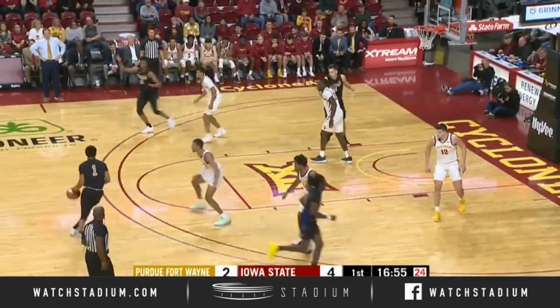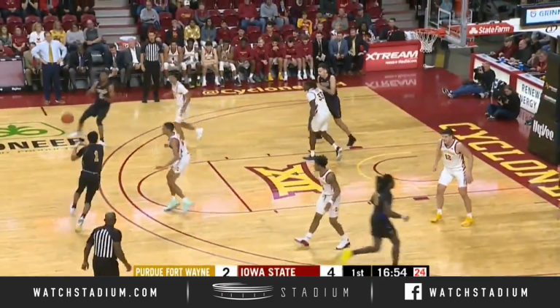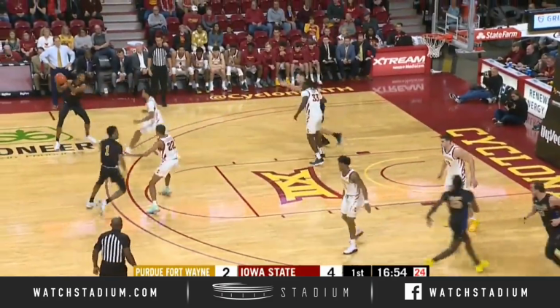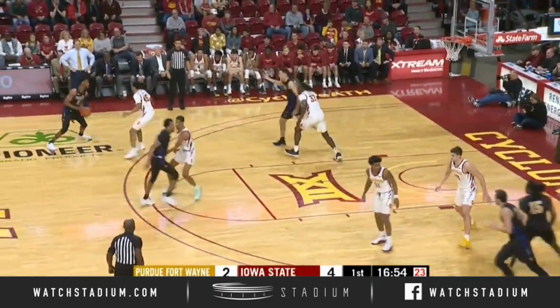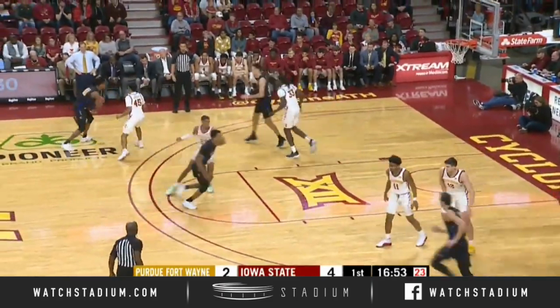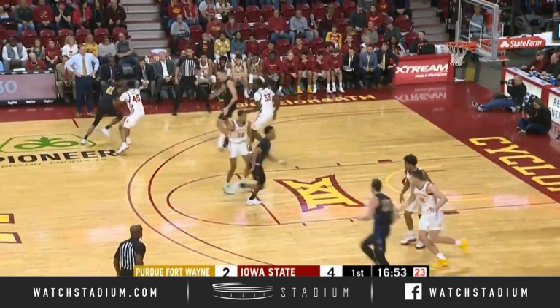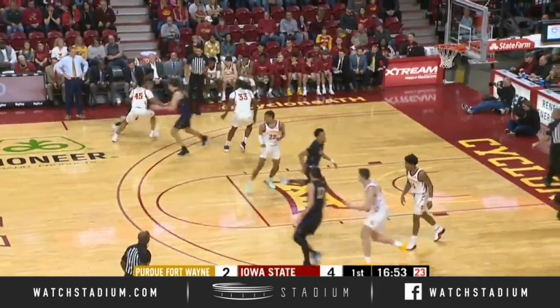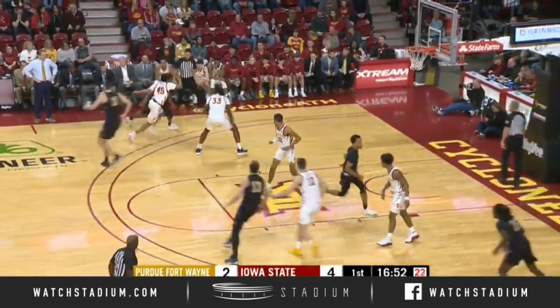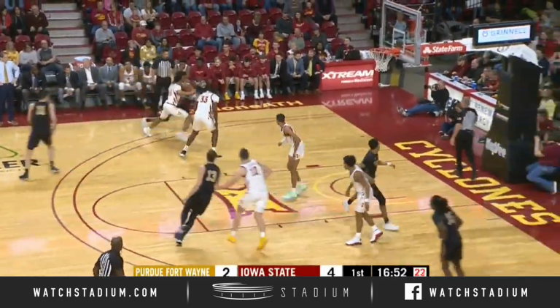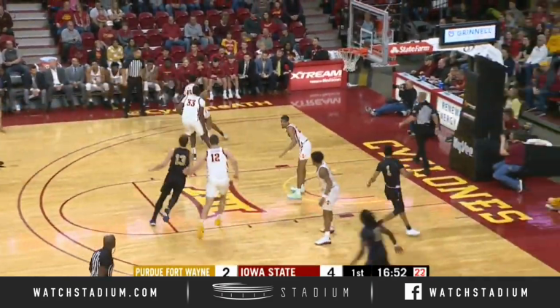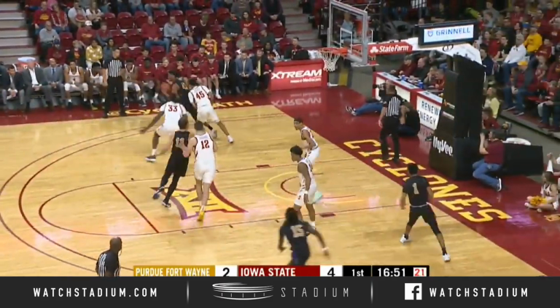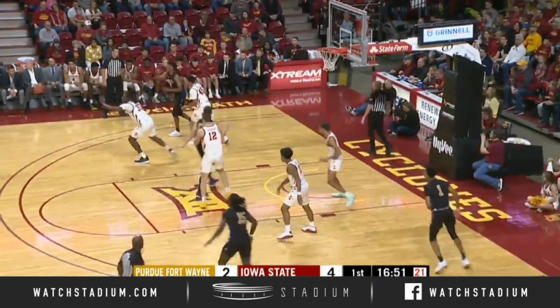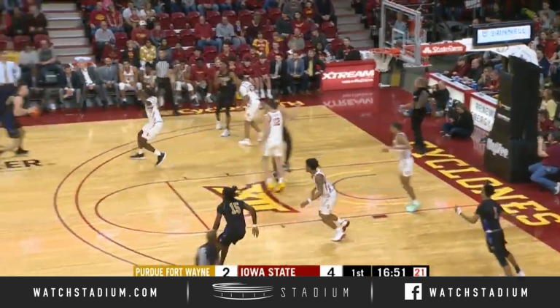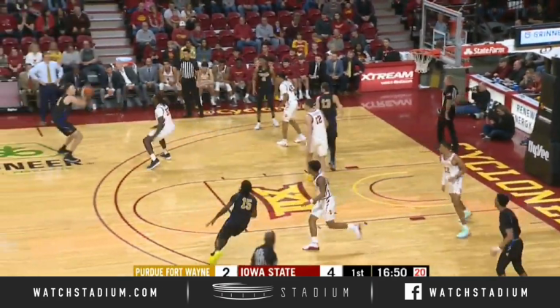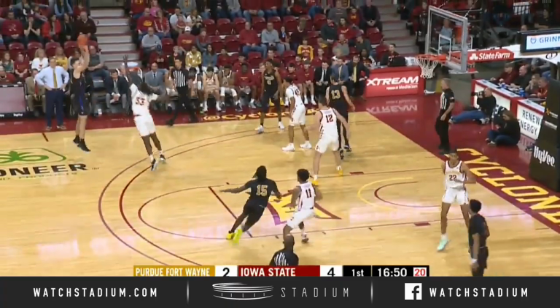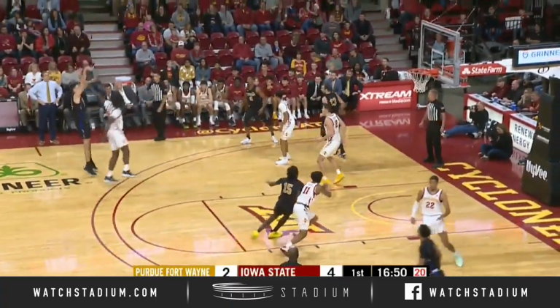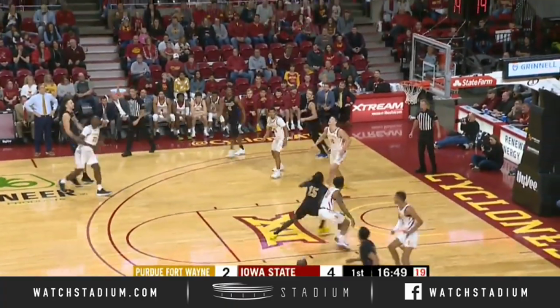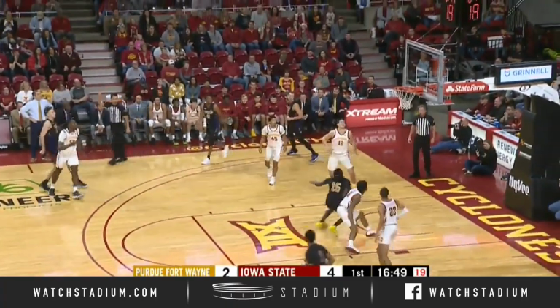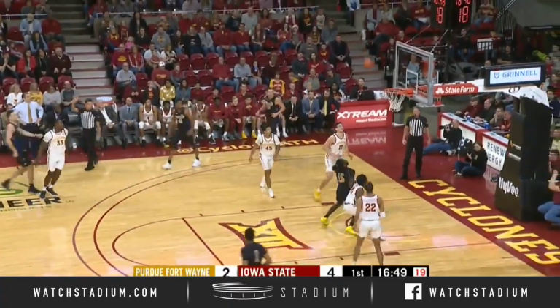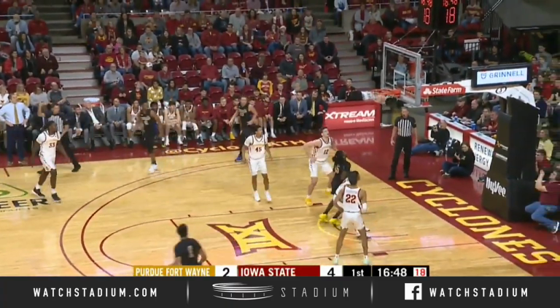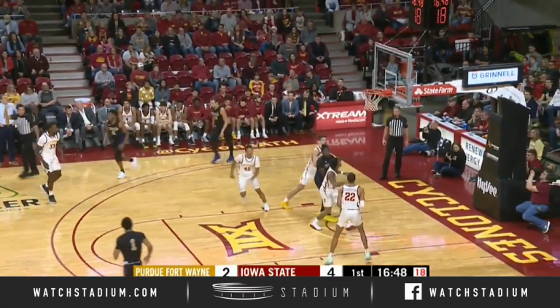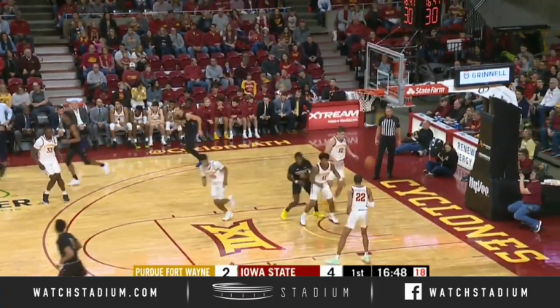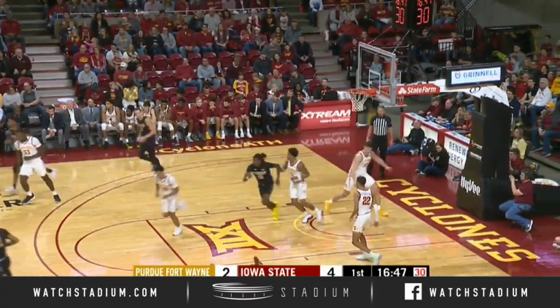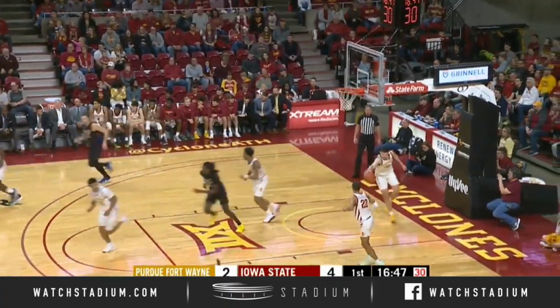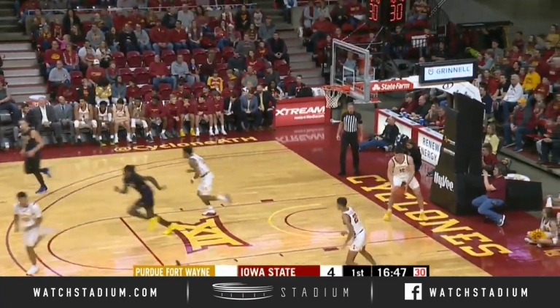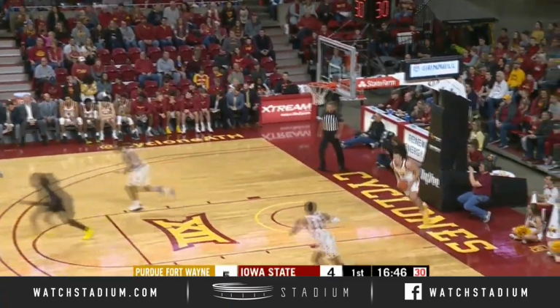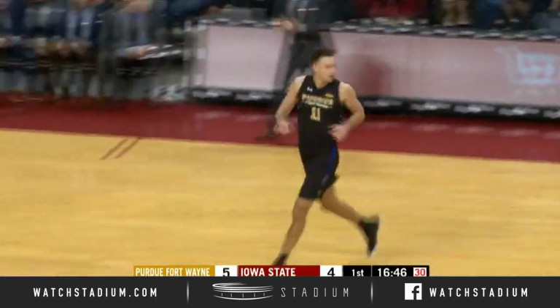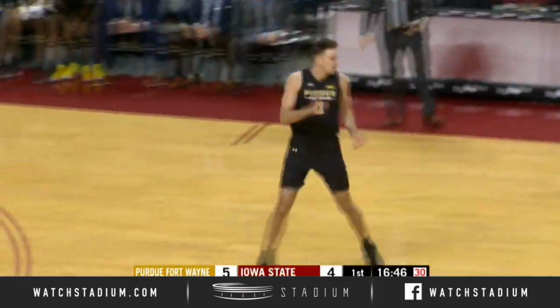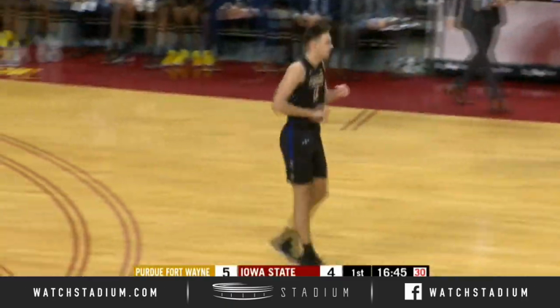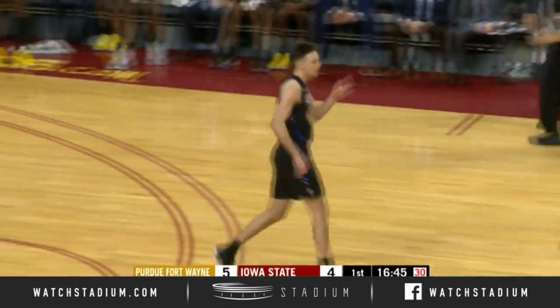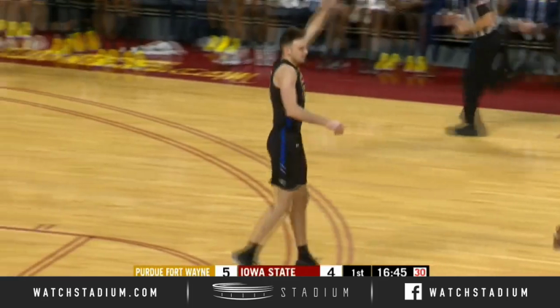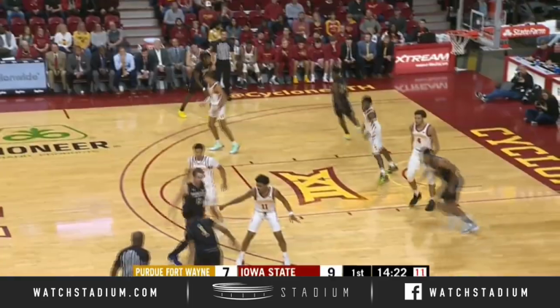Hands it off to Godfrey. Over to the left side to Barry, putting it on the floor, brings it back out. Here's a three-point jumper by Carl and he got it. Dylan Carl able to connect from the left wing.